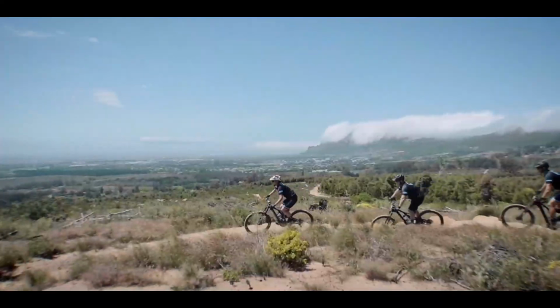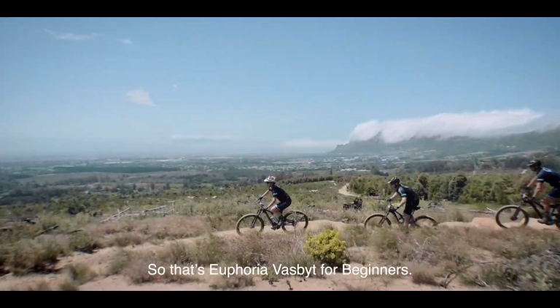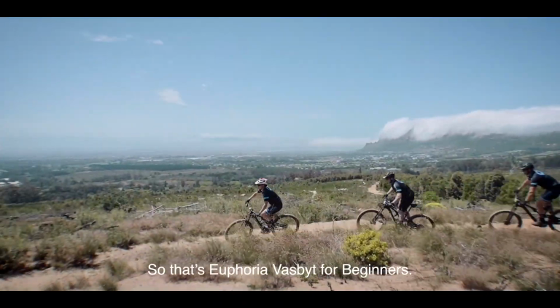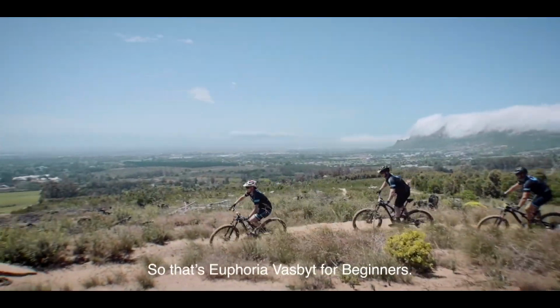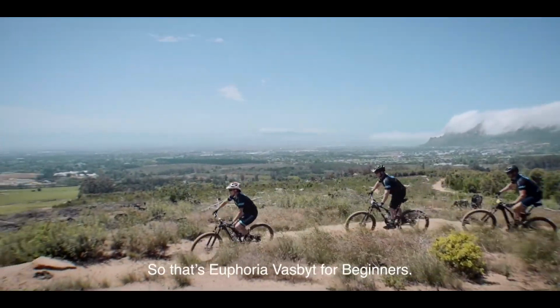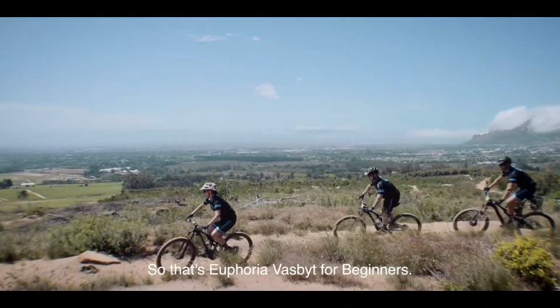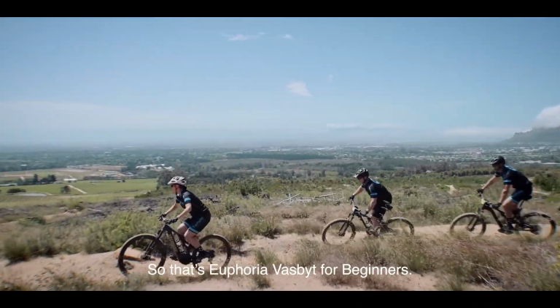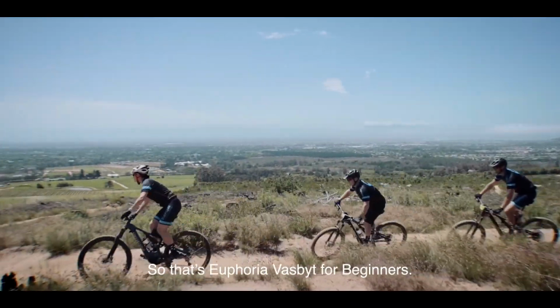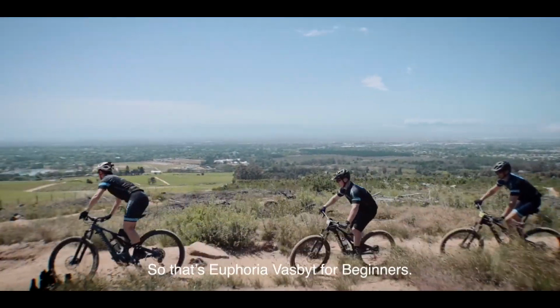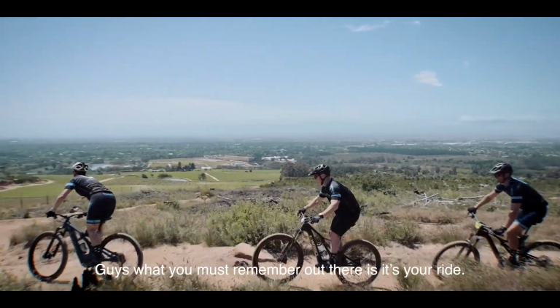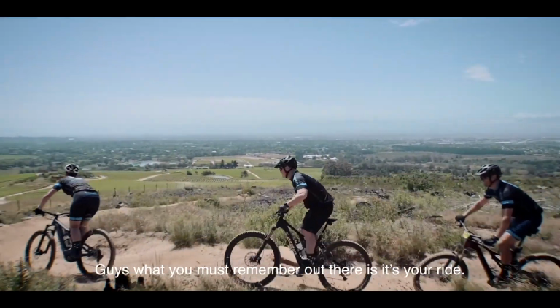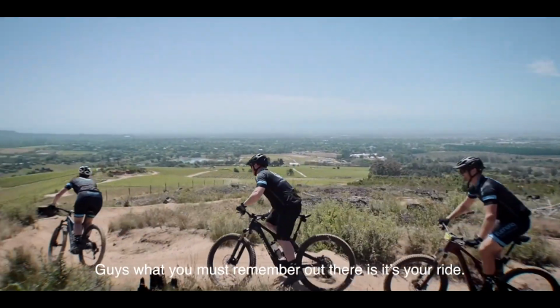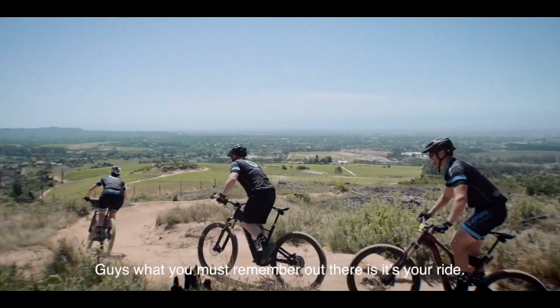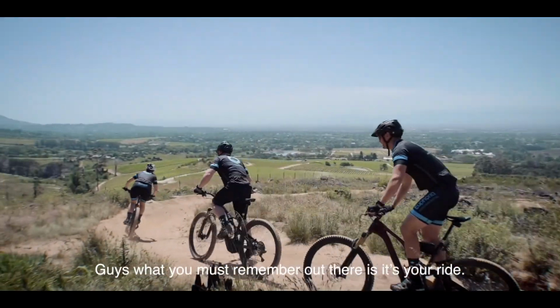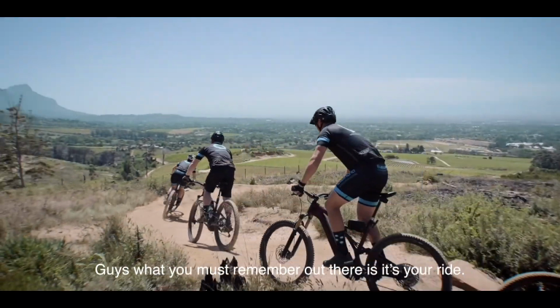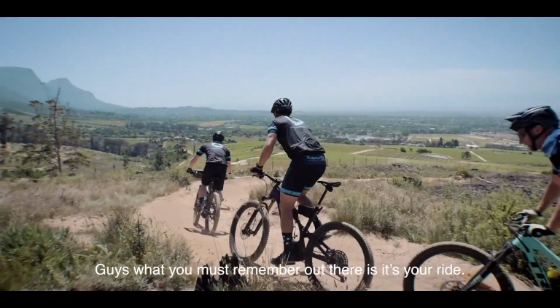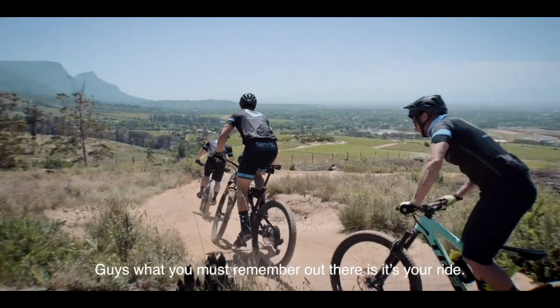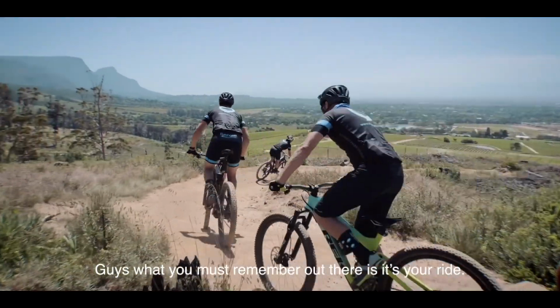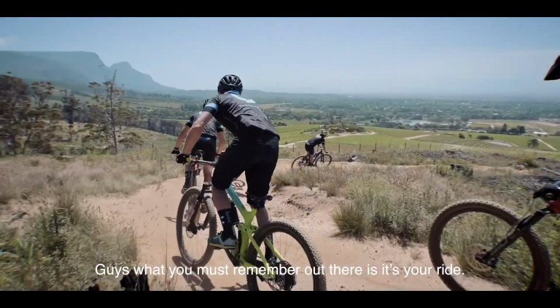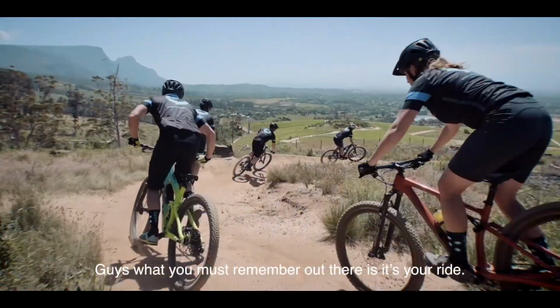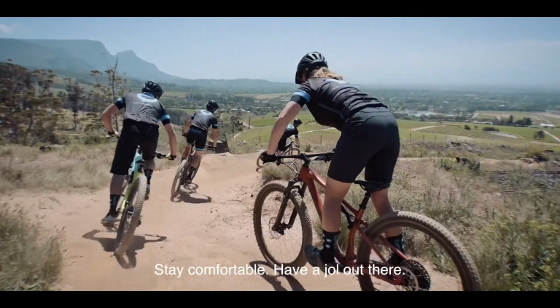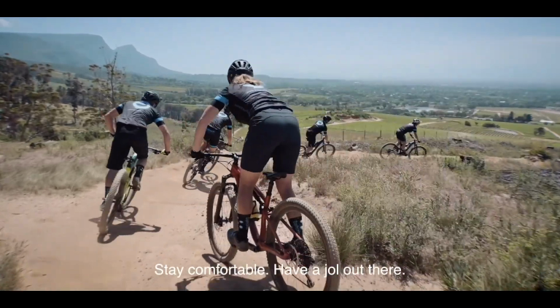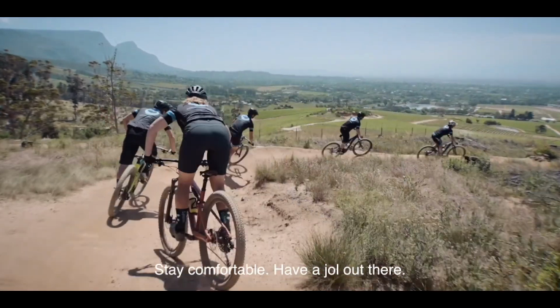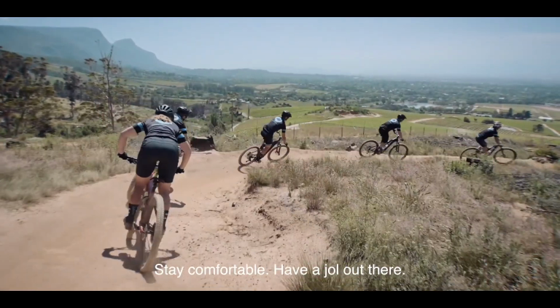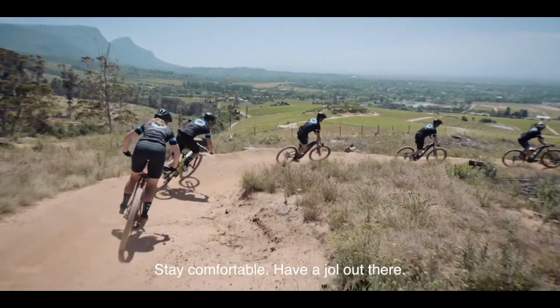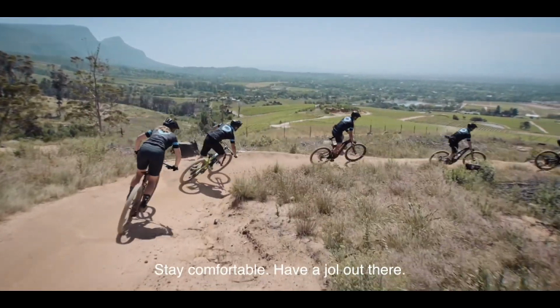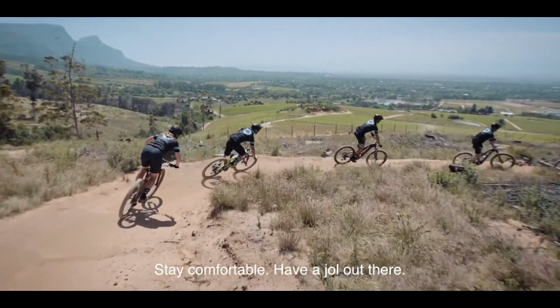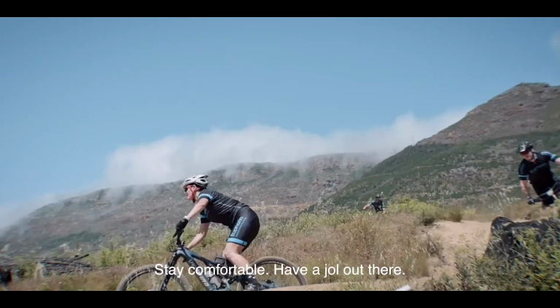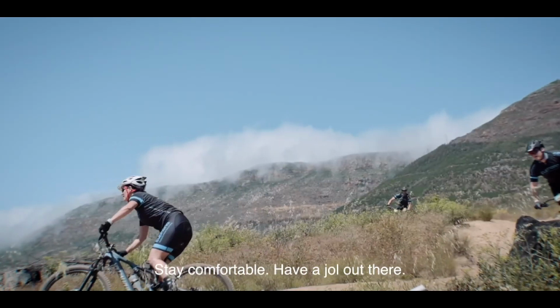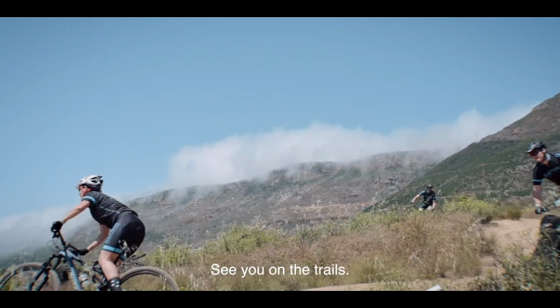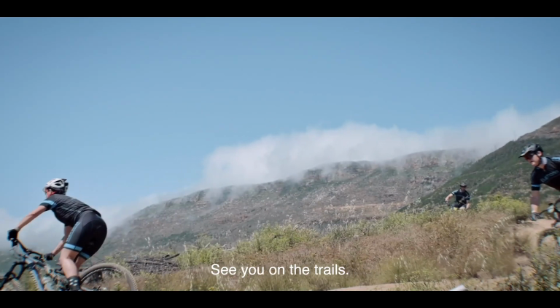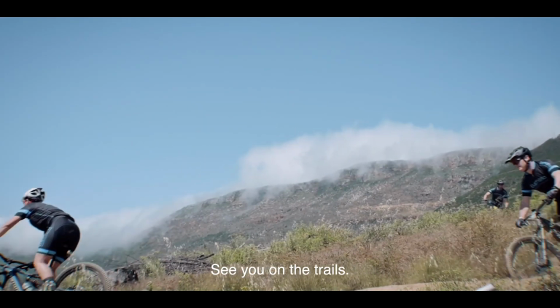So that's Euphoria Vasbyt for beginners. What you must remember out there is it's your ride — stay comfortable, have a ball out there. See you on the trails.